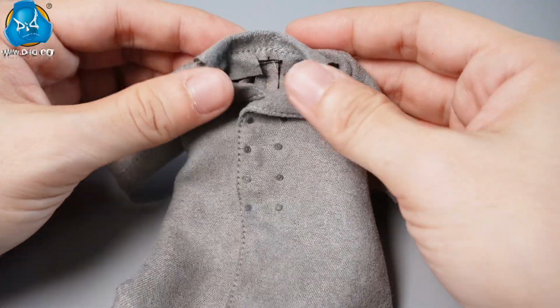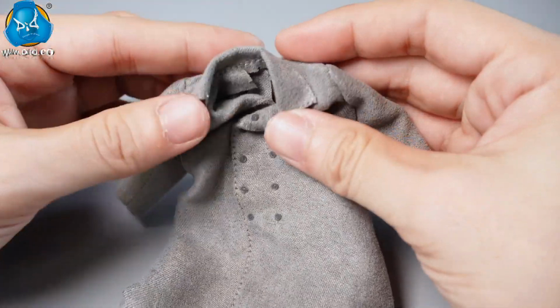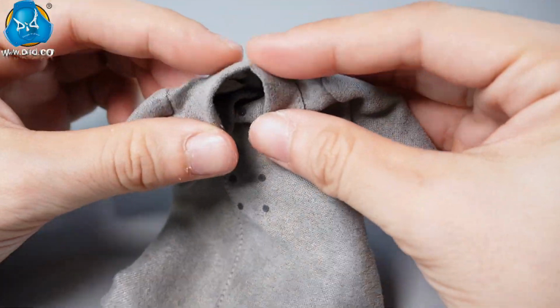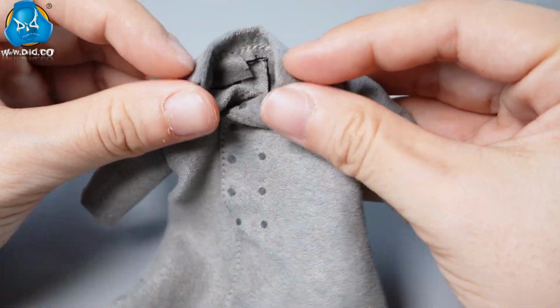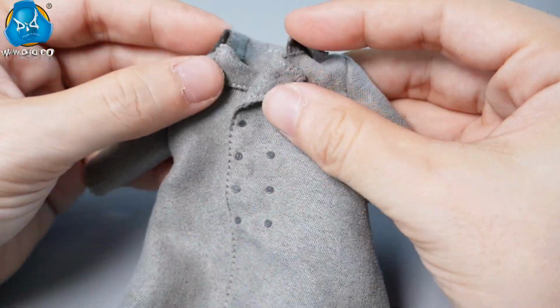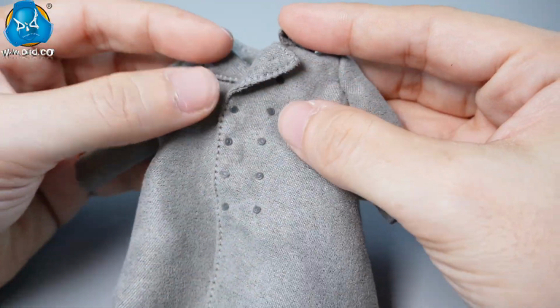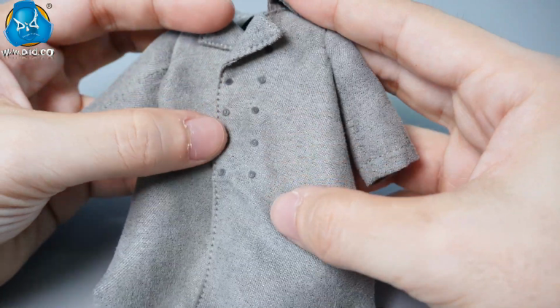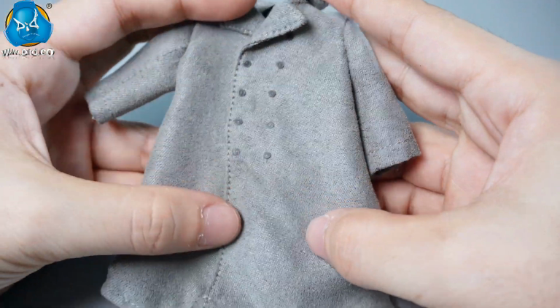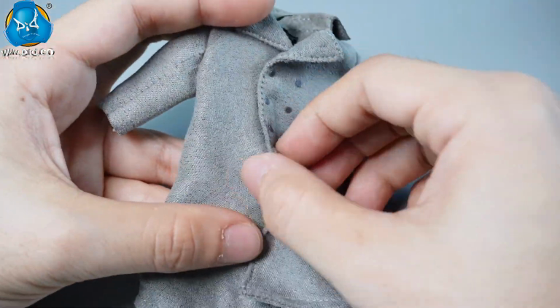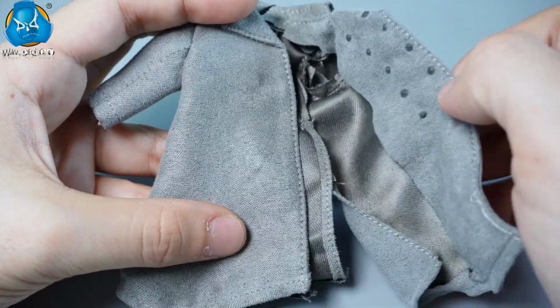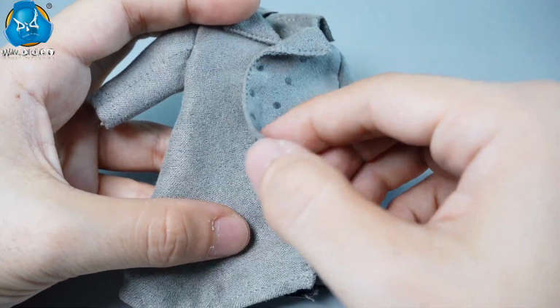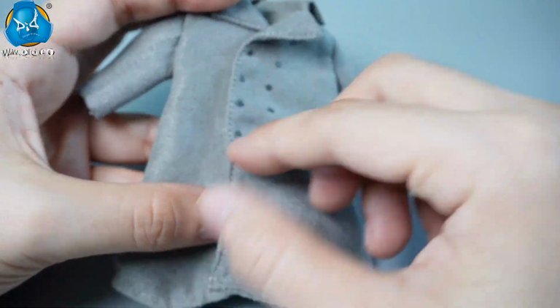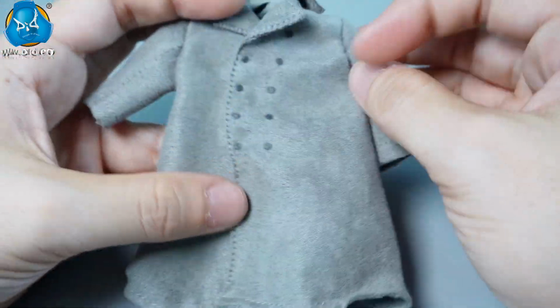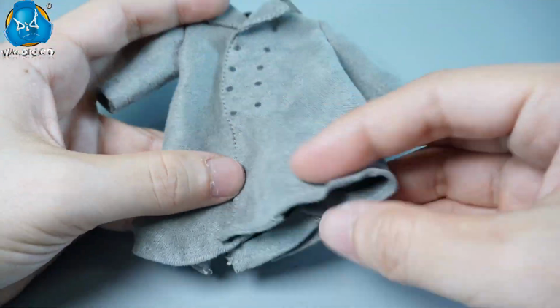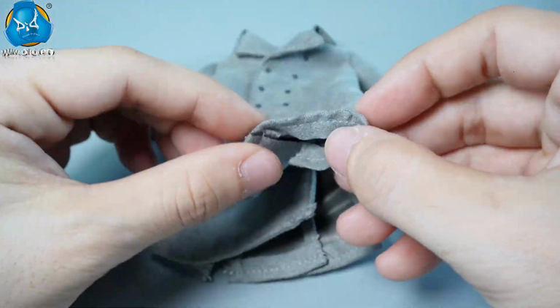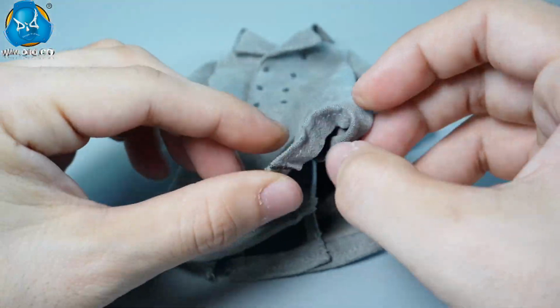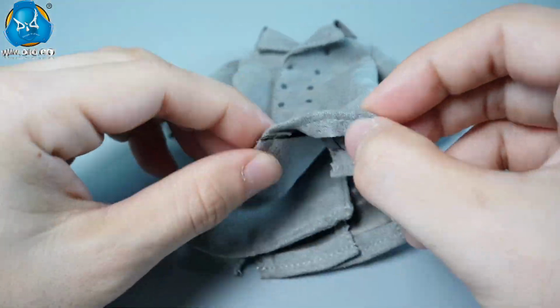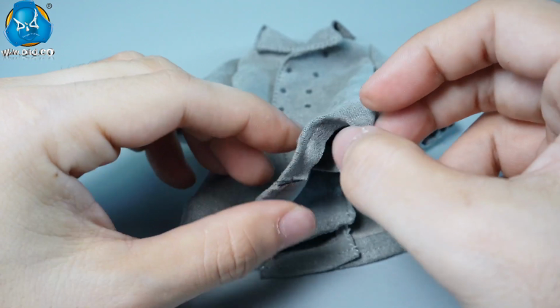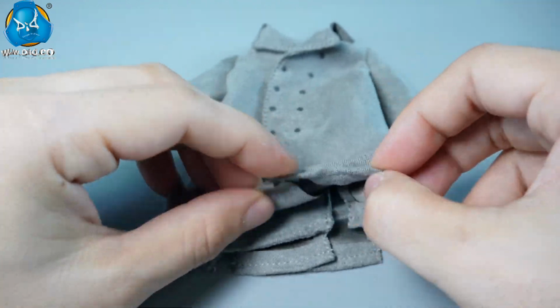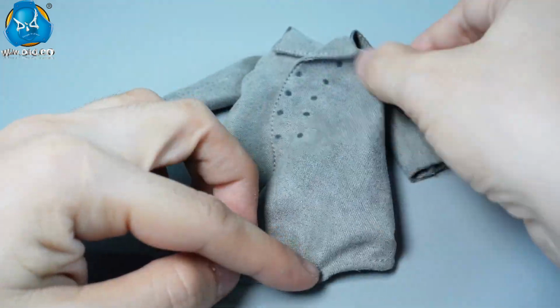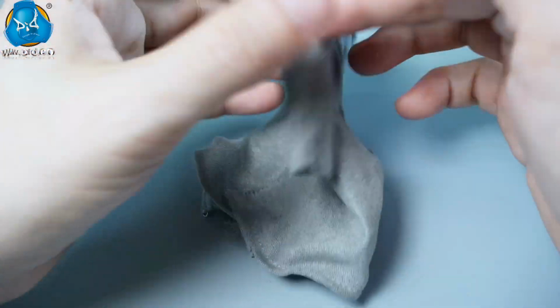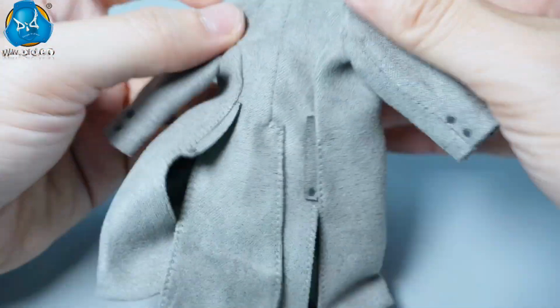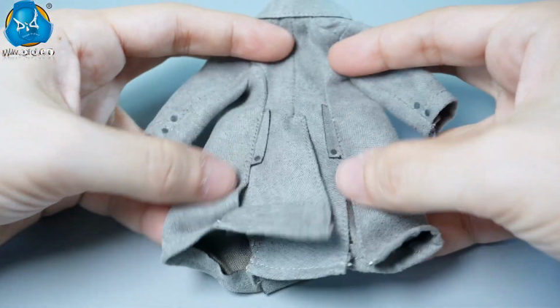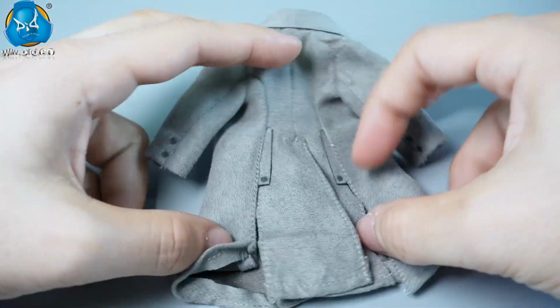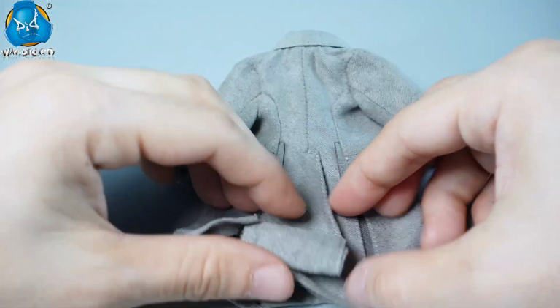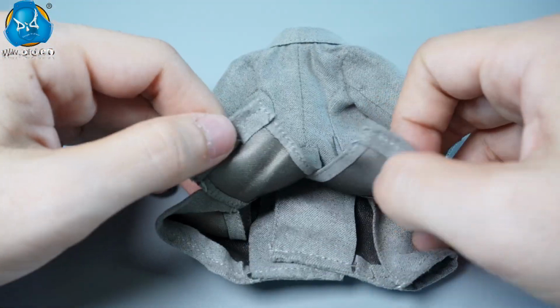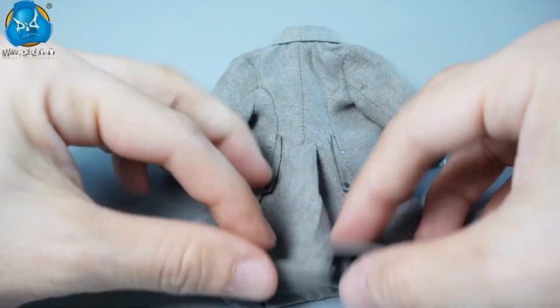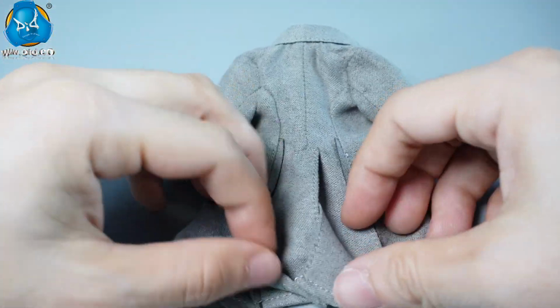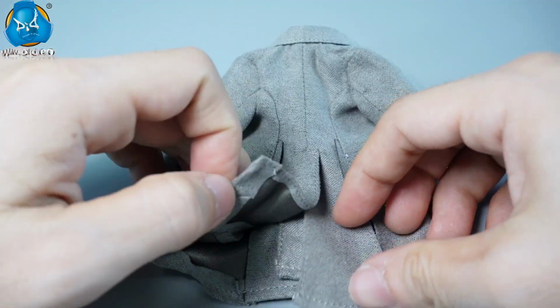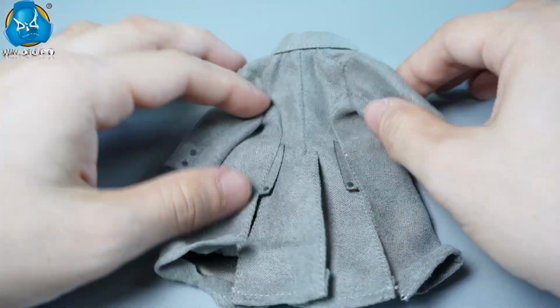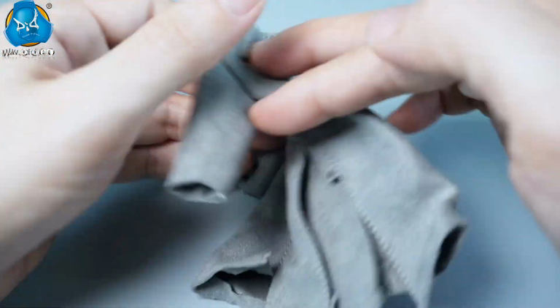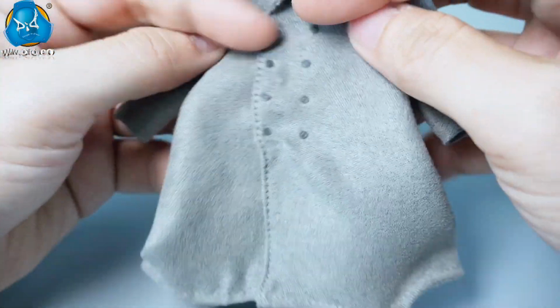Over the uniform, you can optionally add a gray double-breasted coat. The coat is soft to the touch, uses magnetic buttons, and has a wired hem for versatile styling. The back vent allows for free movement.